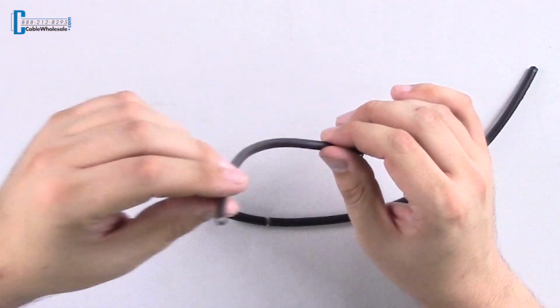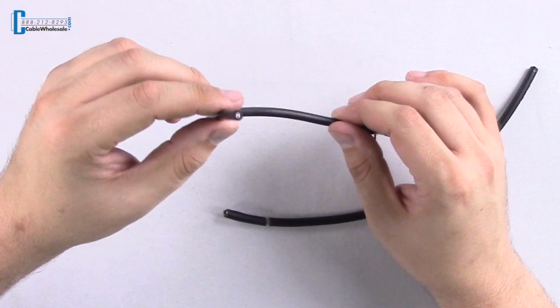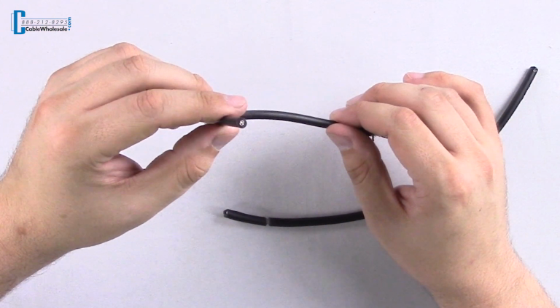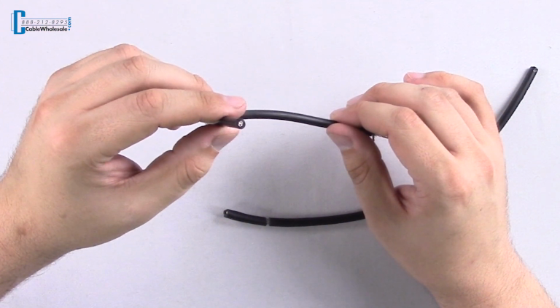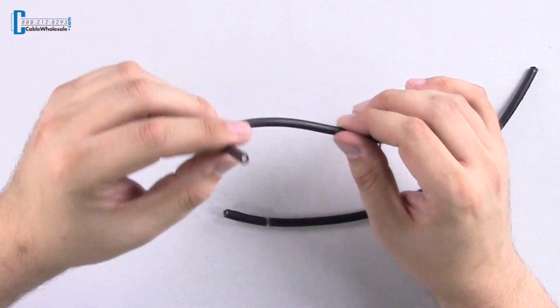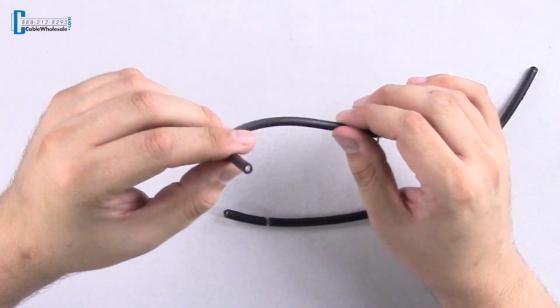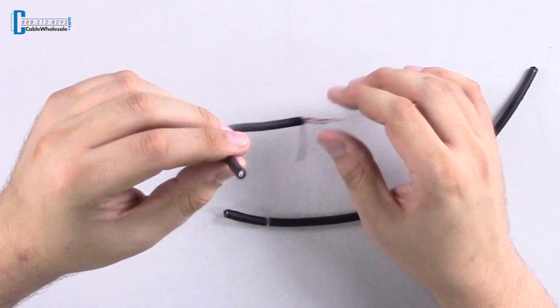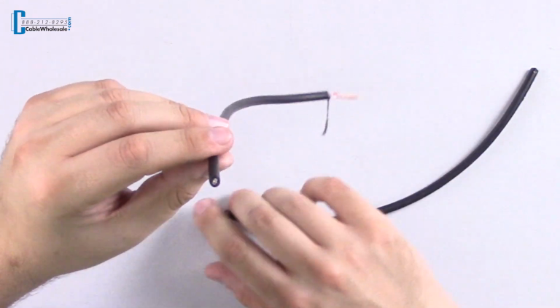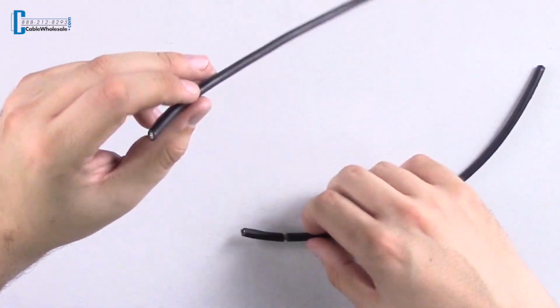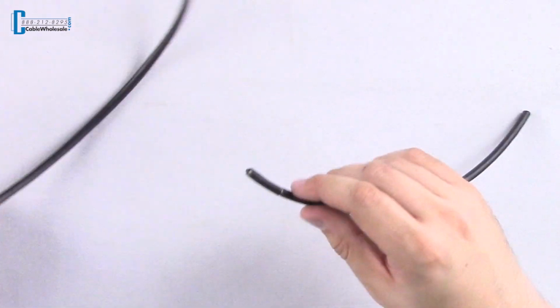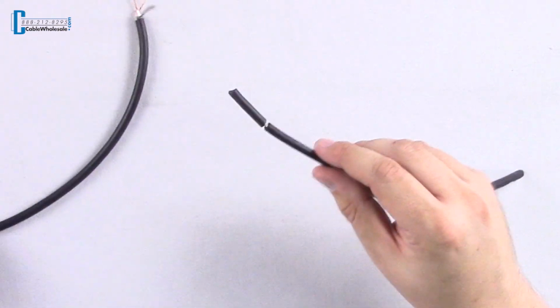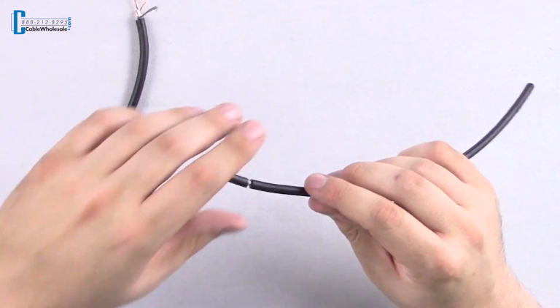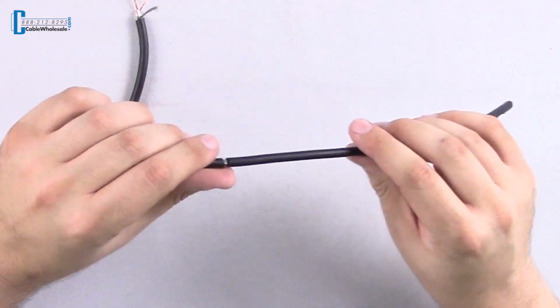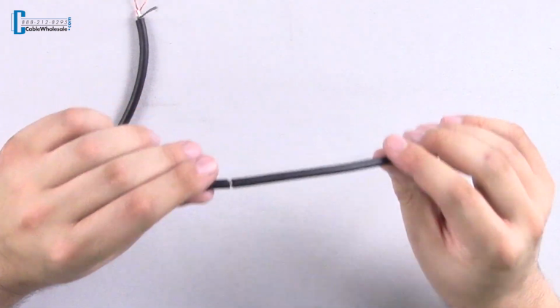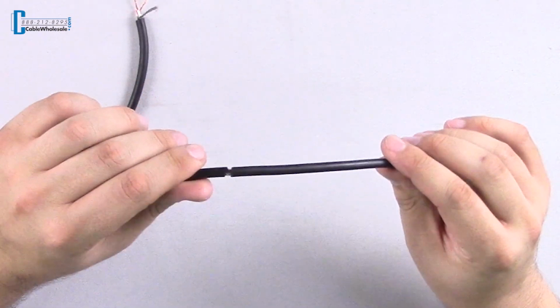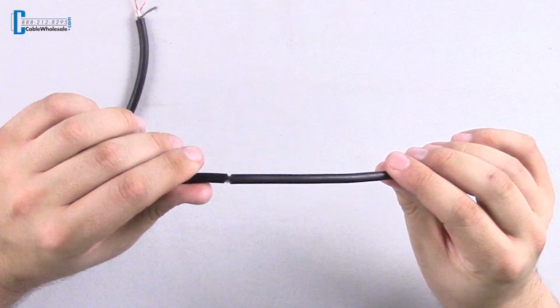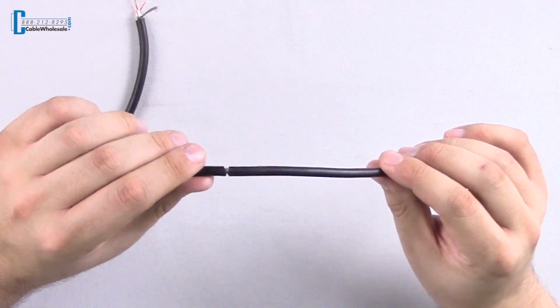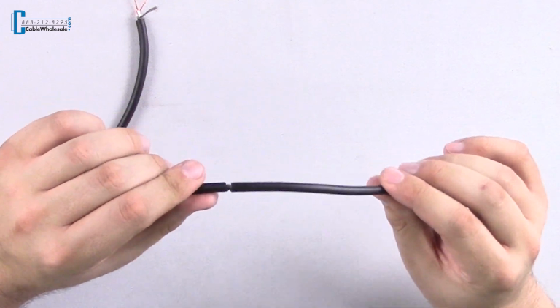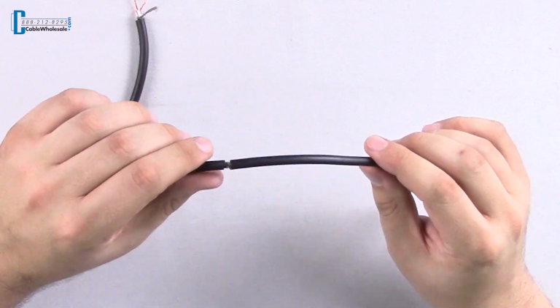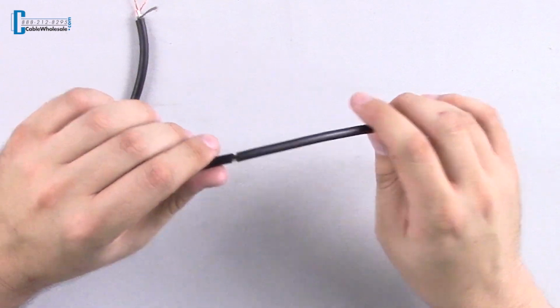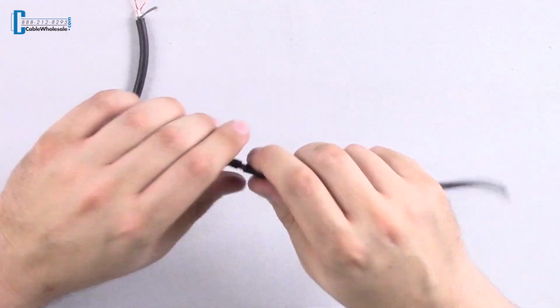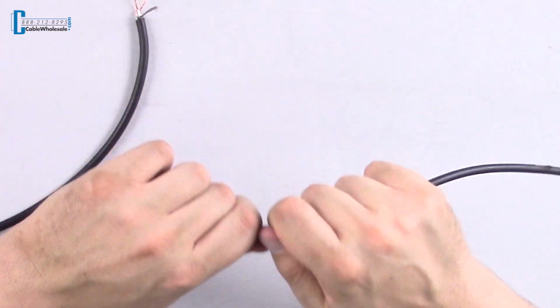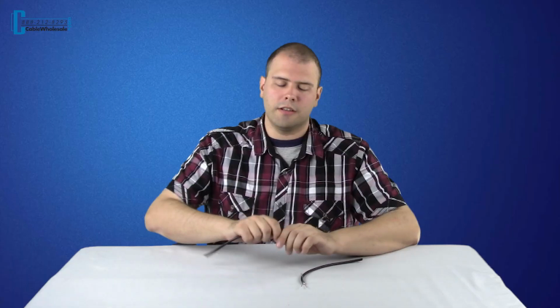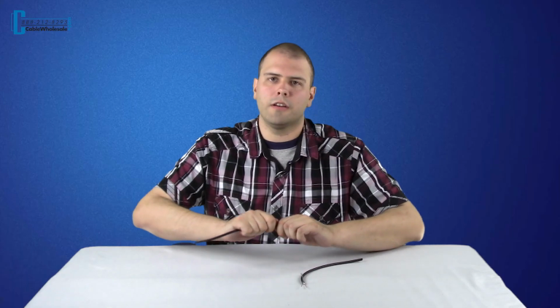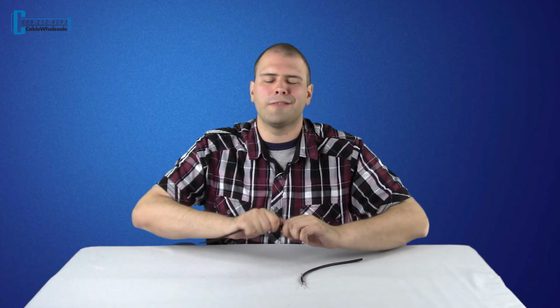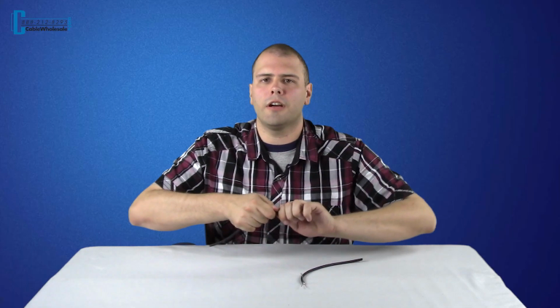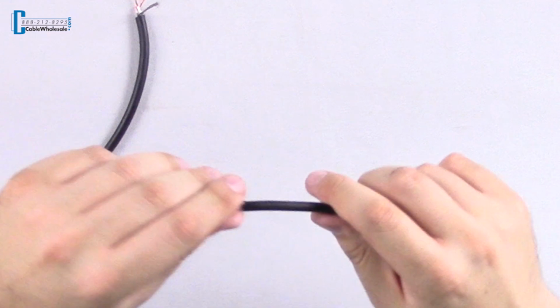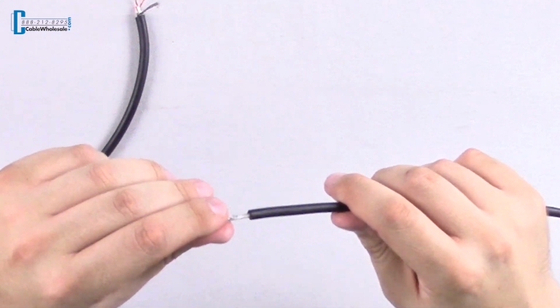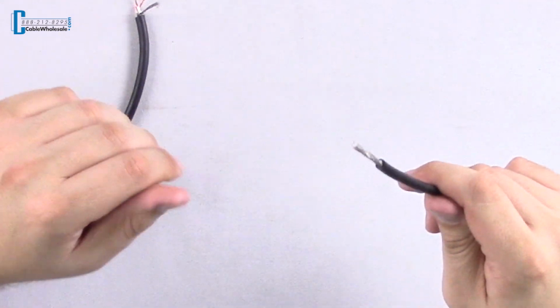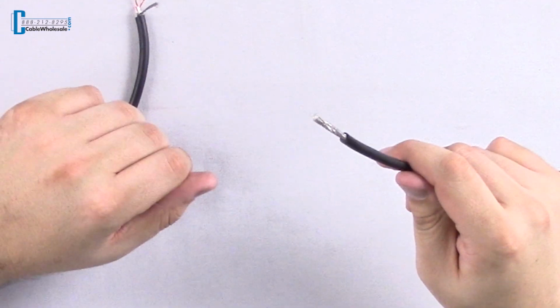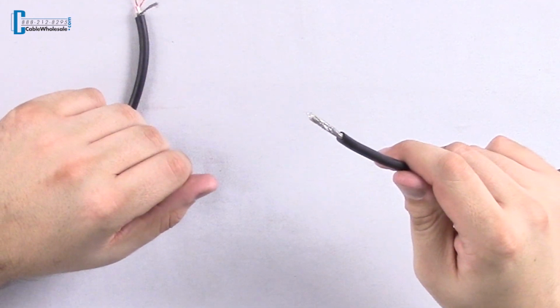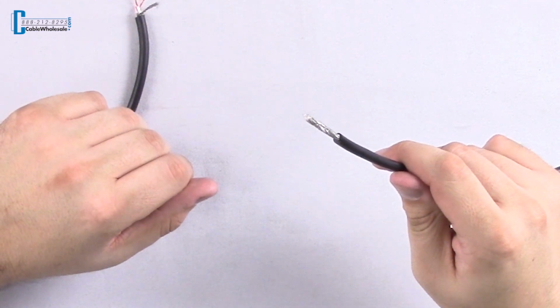First, you want to cut off the damaged end of the cable, and from the cut cable you'll have to prep the cable for soldering. First you'll make a jacket cut and cut the outside jacket. It'll take a little bit to pull it off and once you do, it'll look something like this.